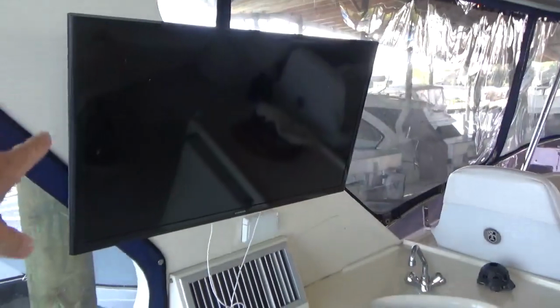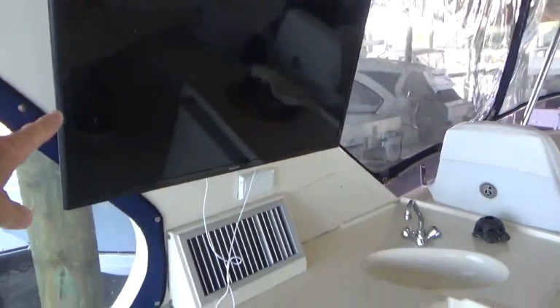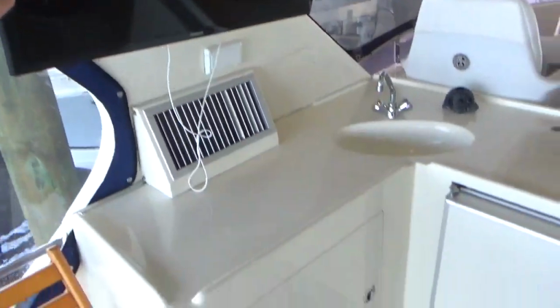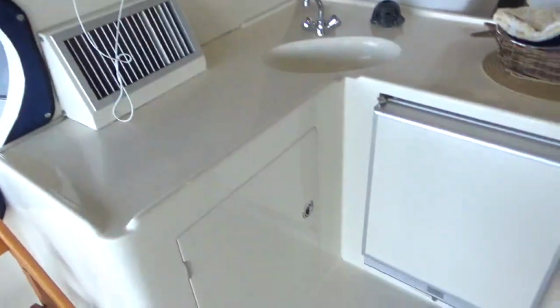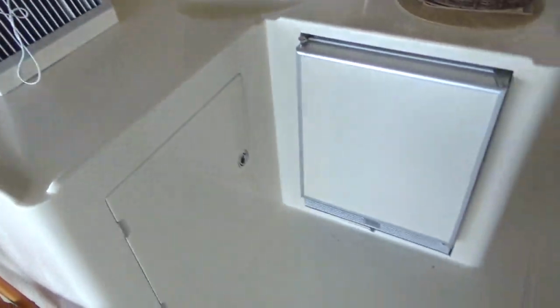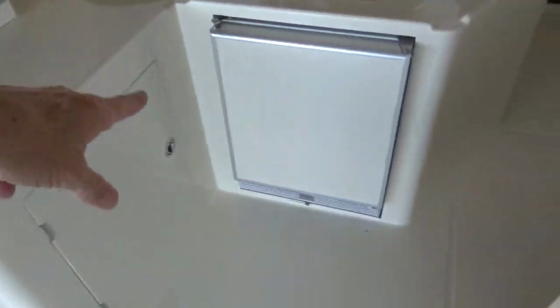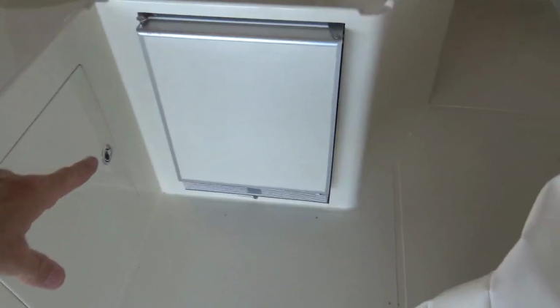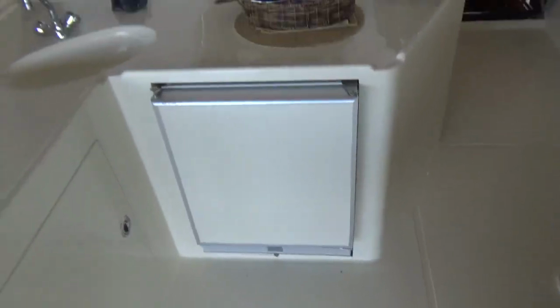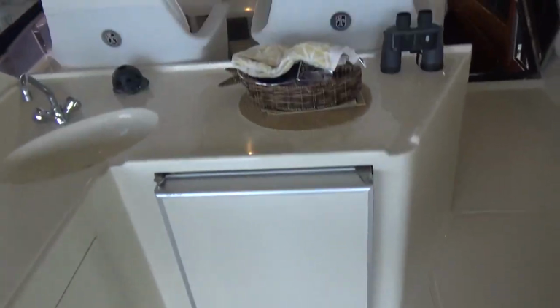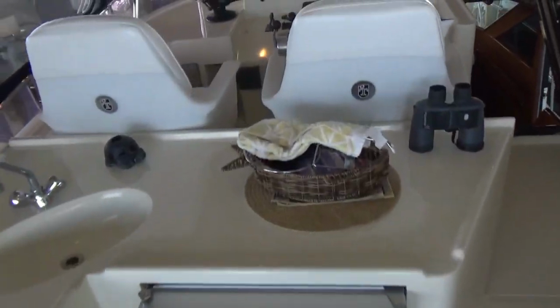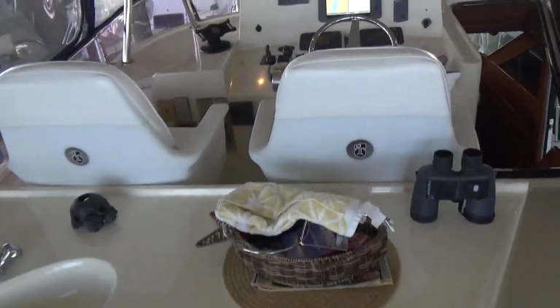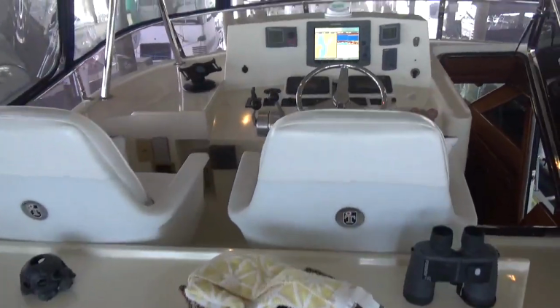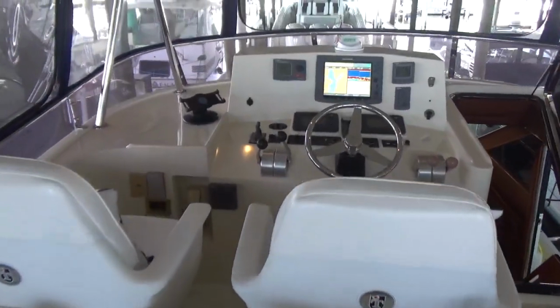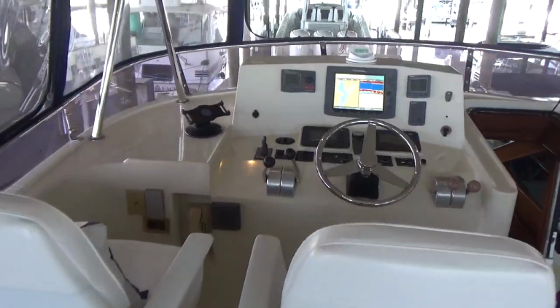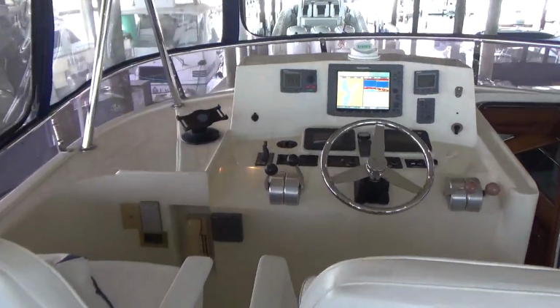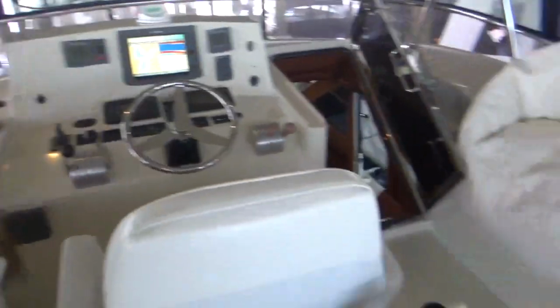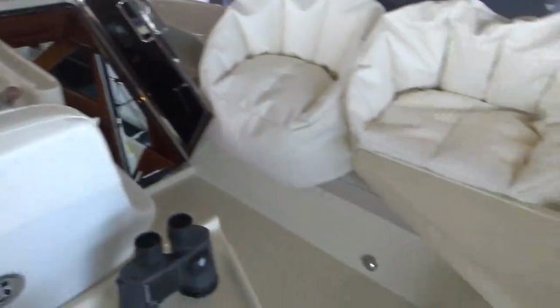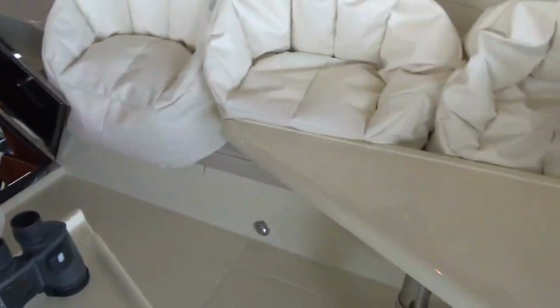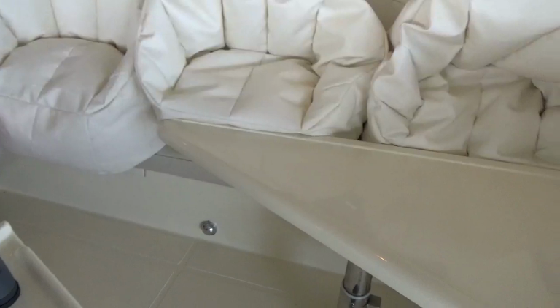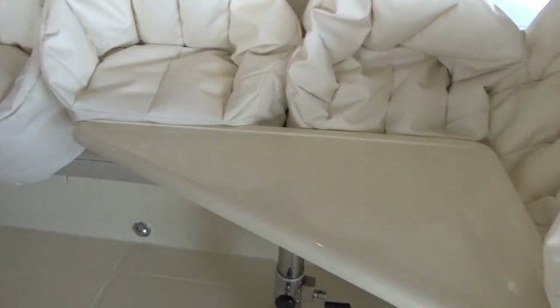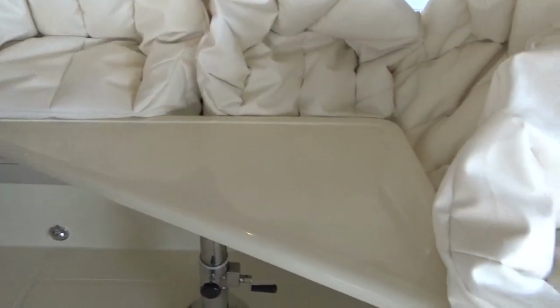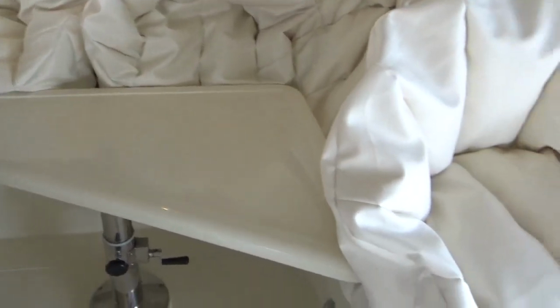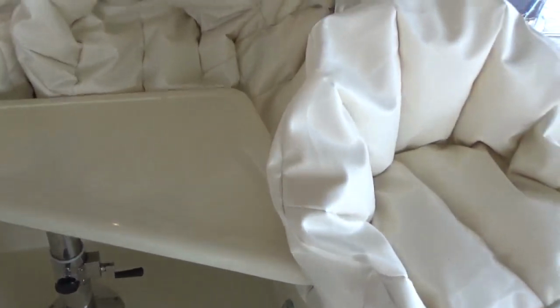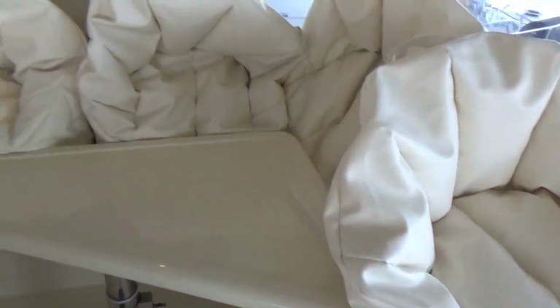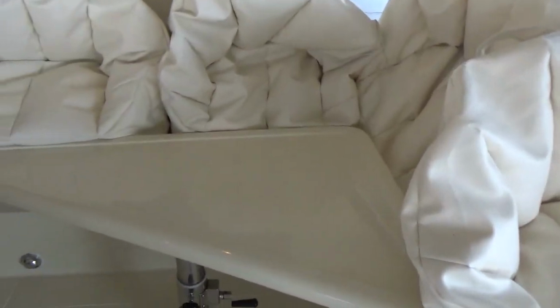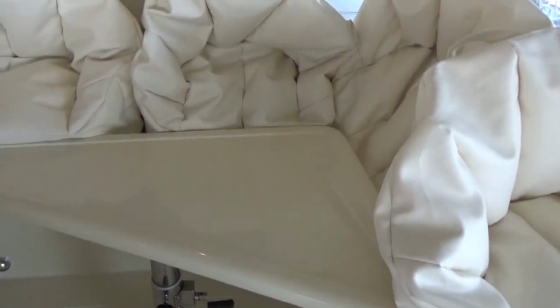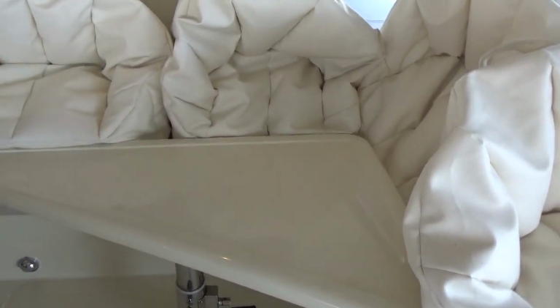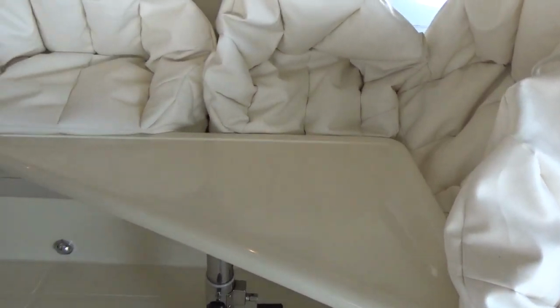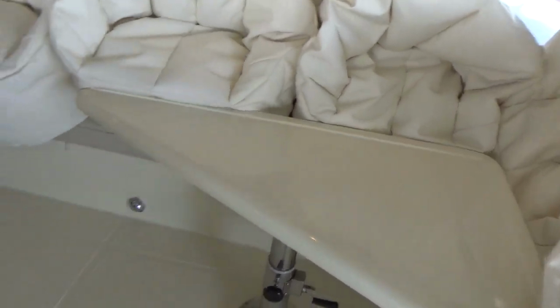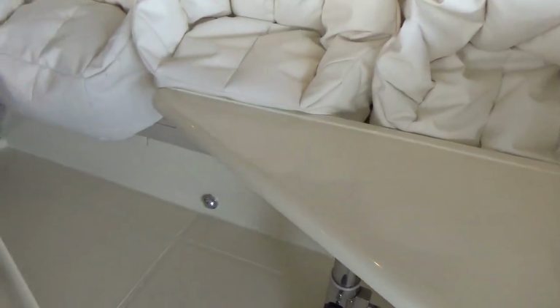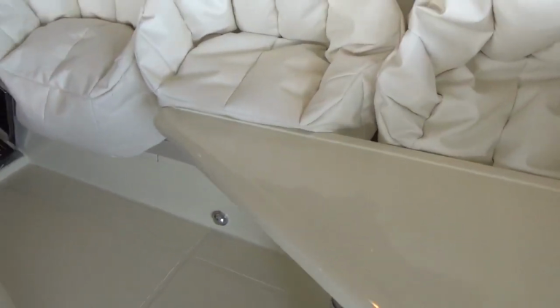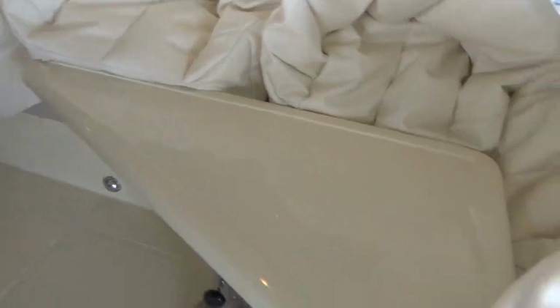Flat panel TV, little wet bar area with refrigerator. The helm, really nice settee over here — big, you can see it can hold five of these beanbag chairs, so it'll hold lots and lots of people.